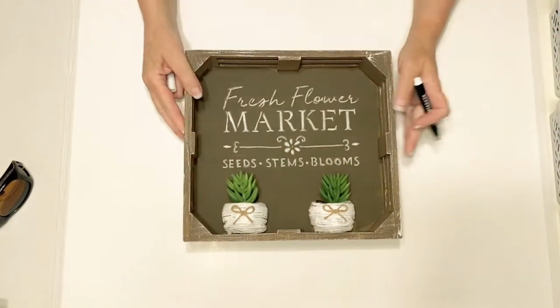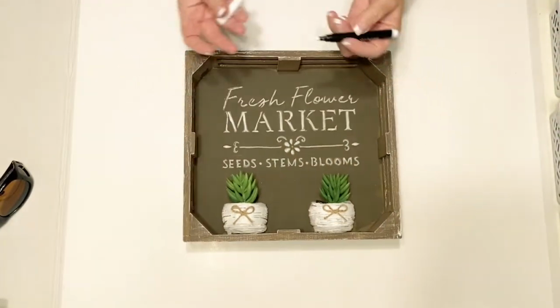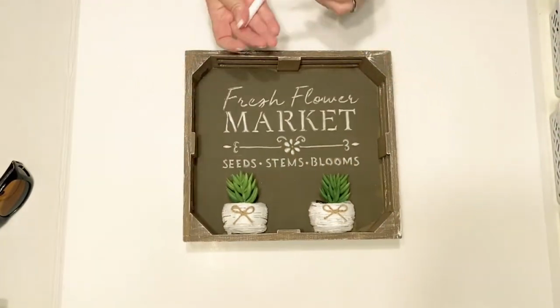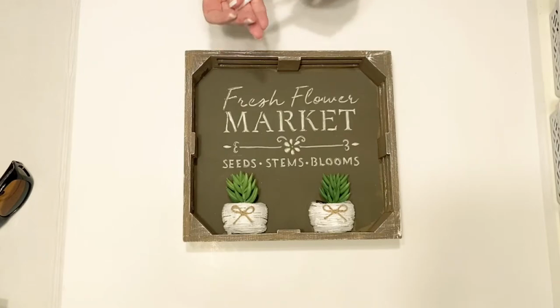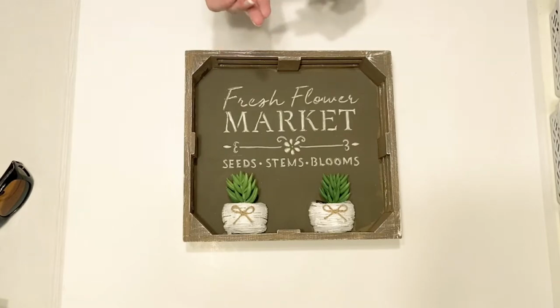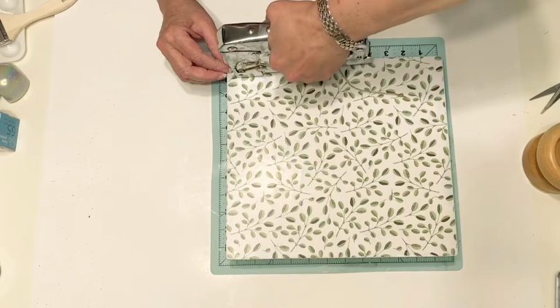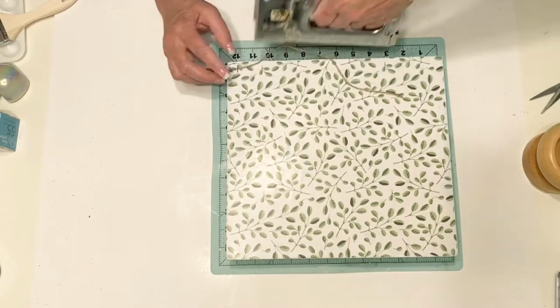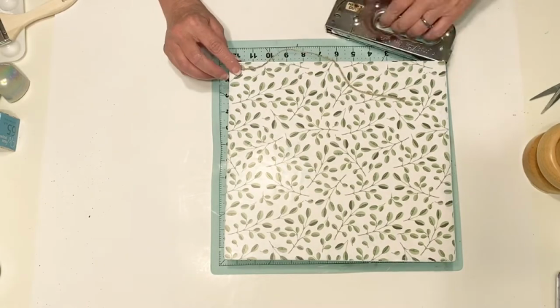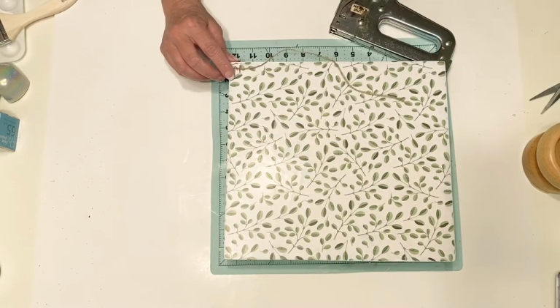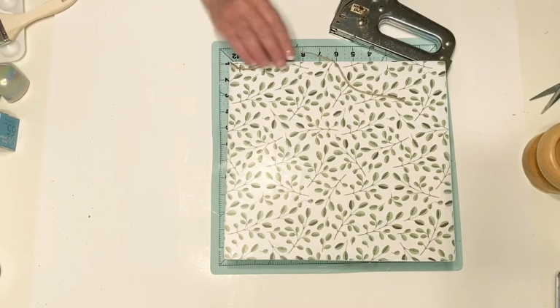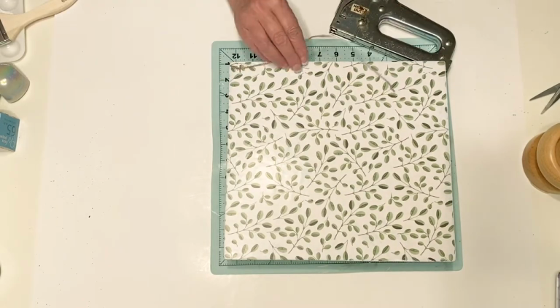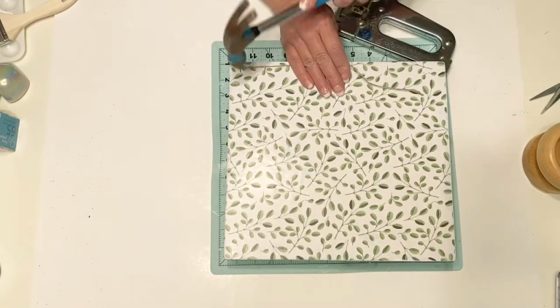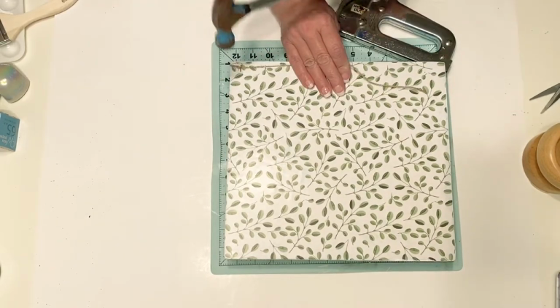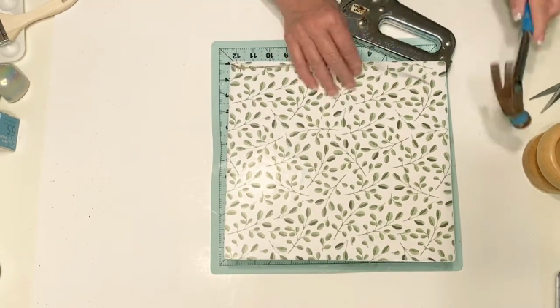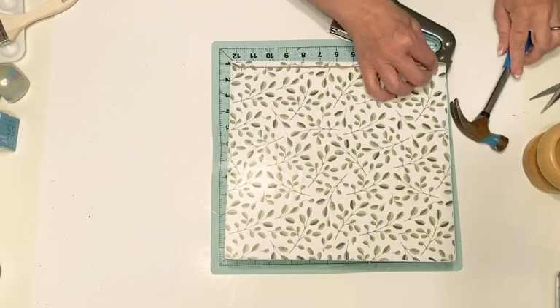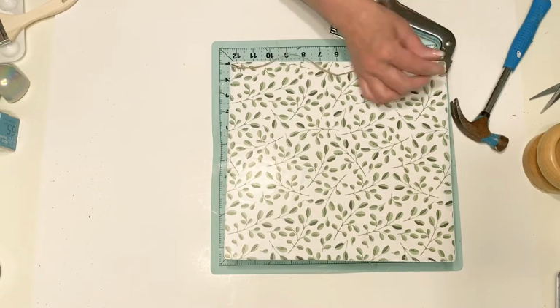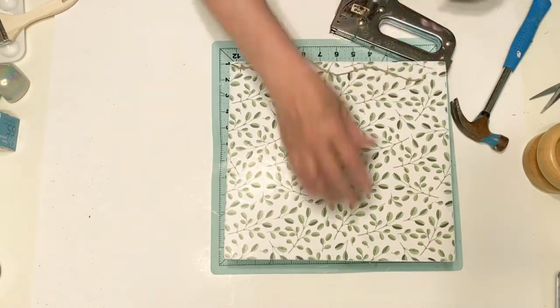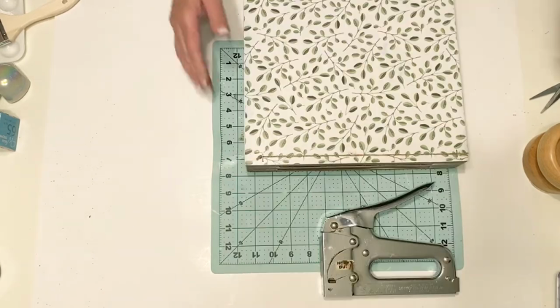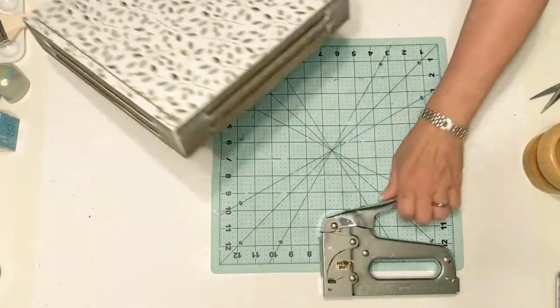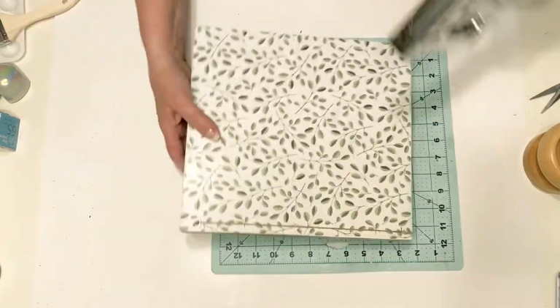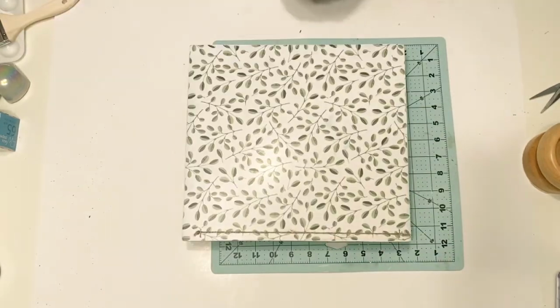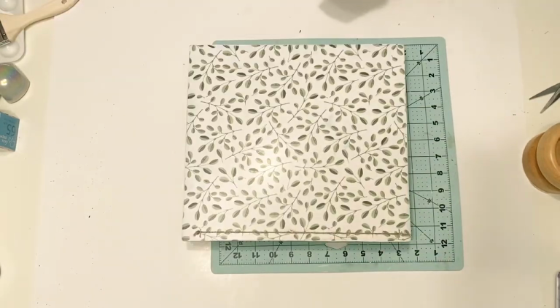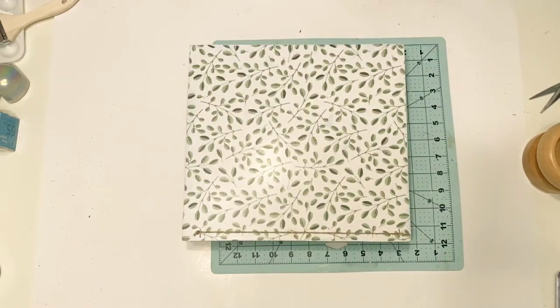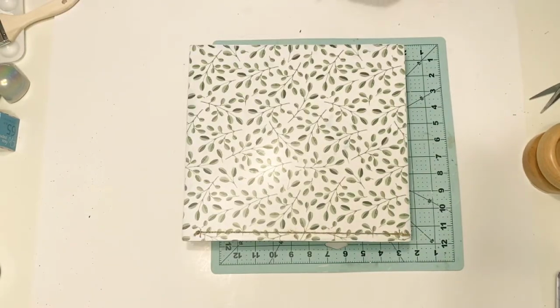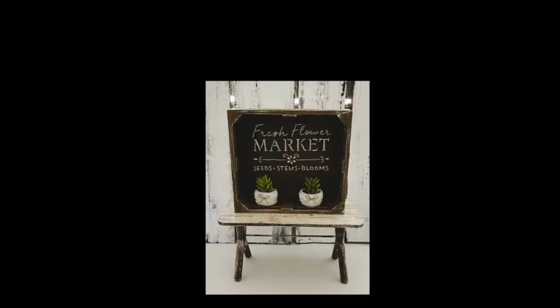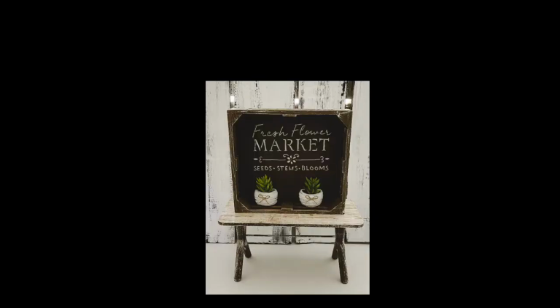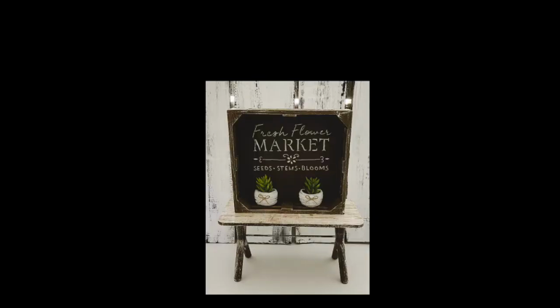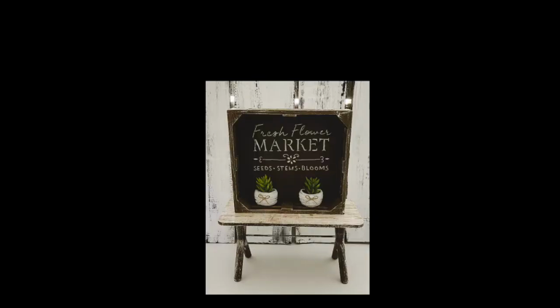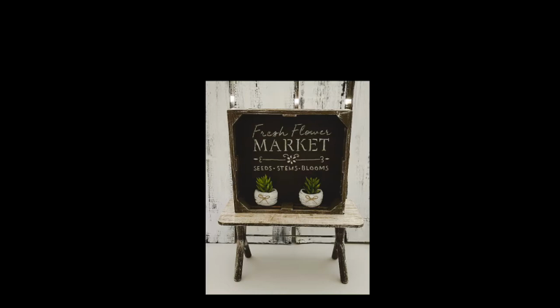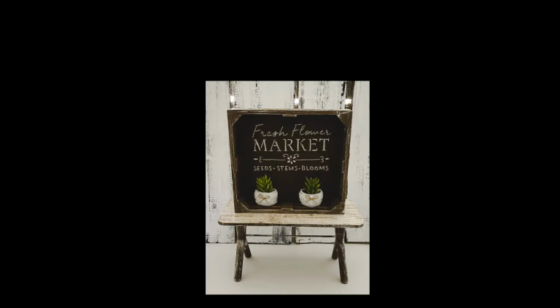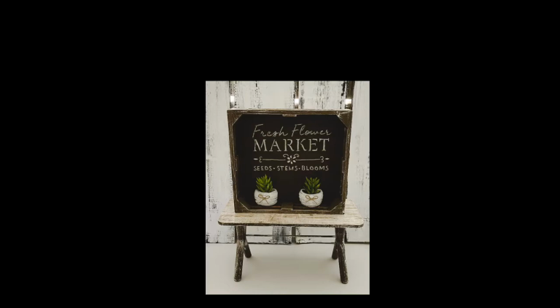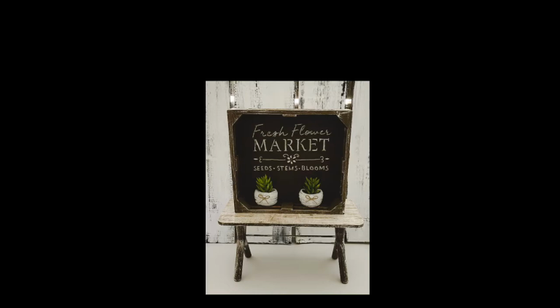You'll have to let me know what you think of this one in the comments below. I took that thin piece of rope twine and put it on the back so it wouldn't interfere when I used it as a riser. Here's our finished sign slash riser.